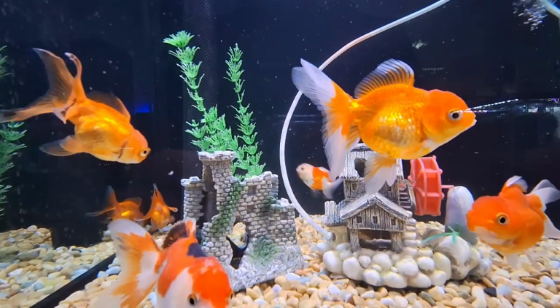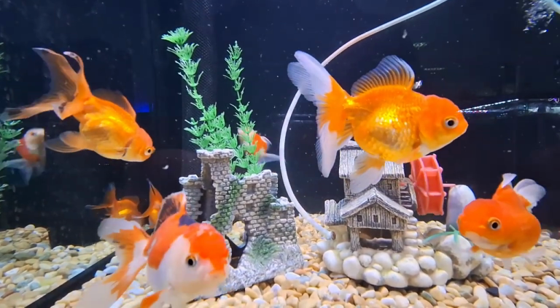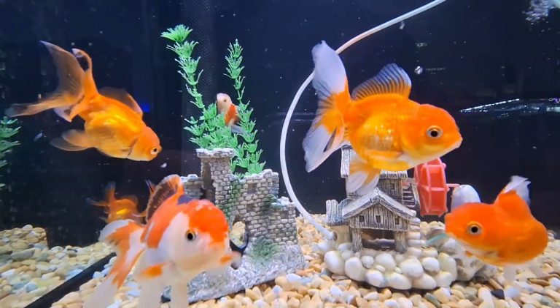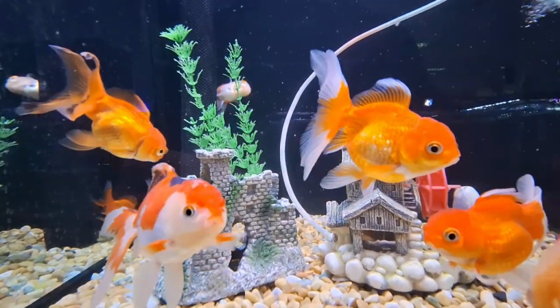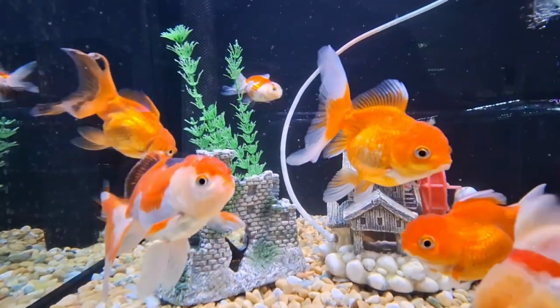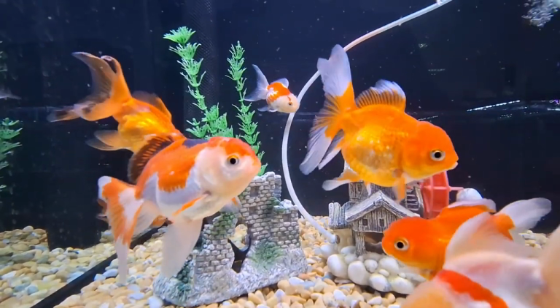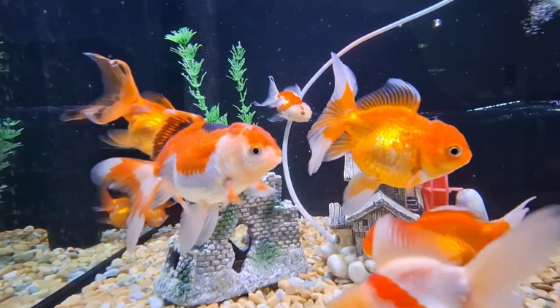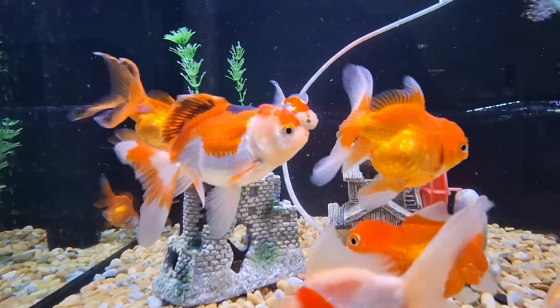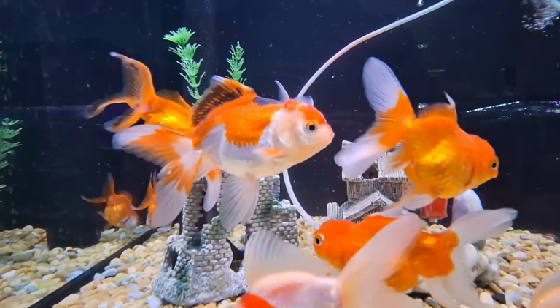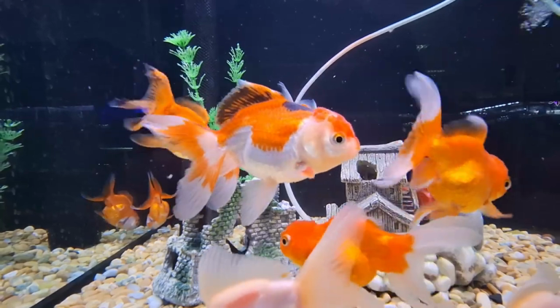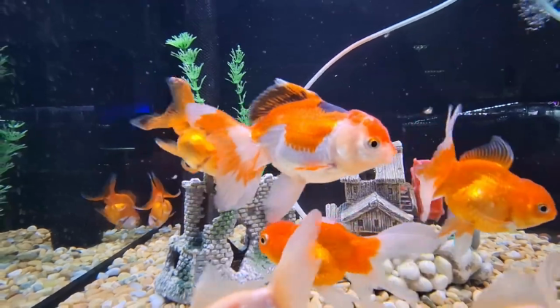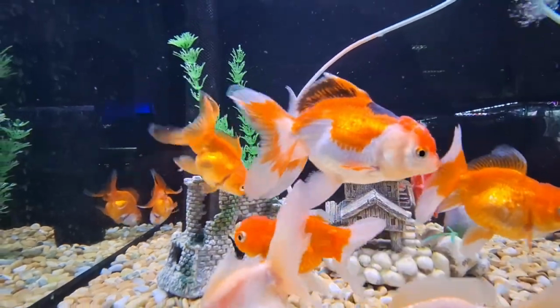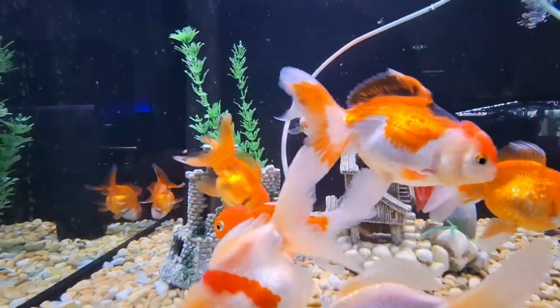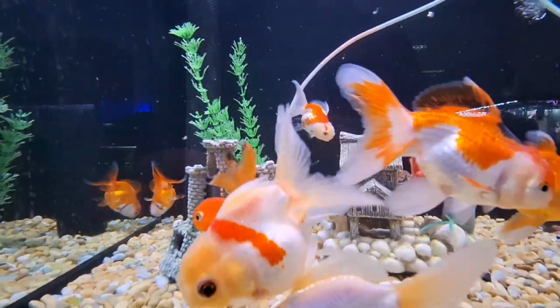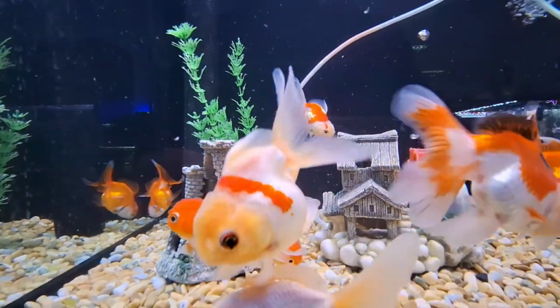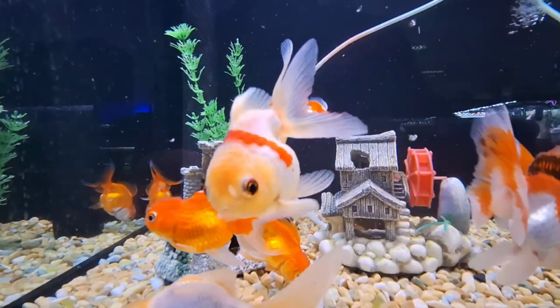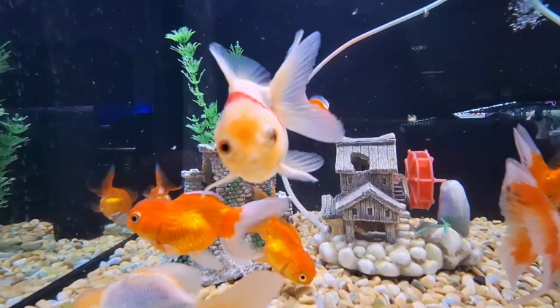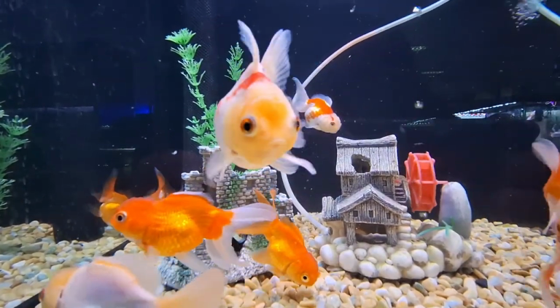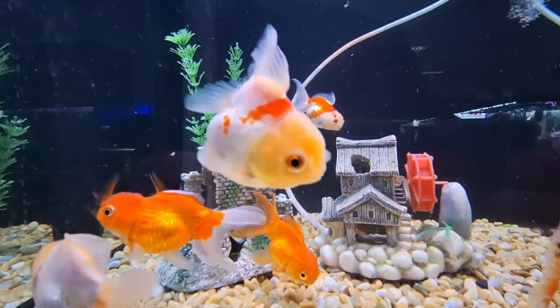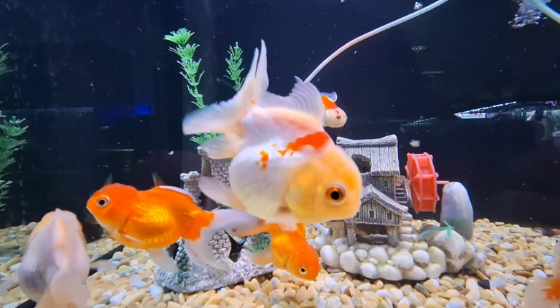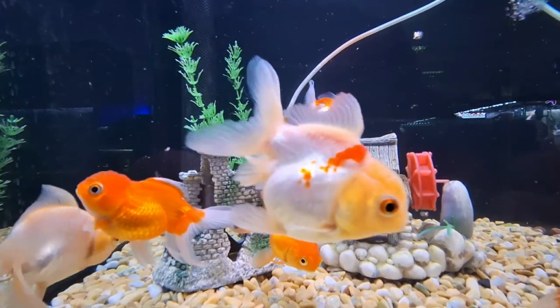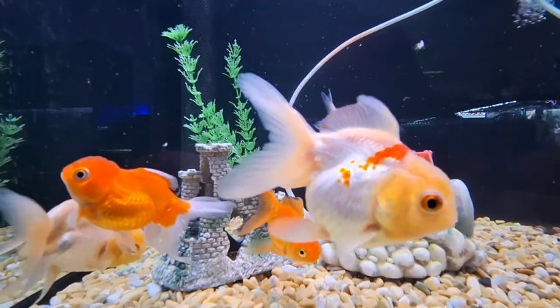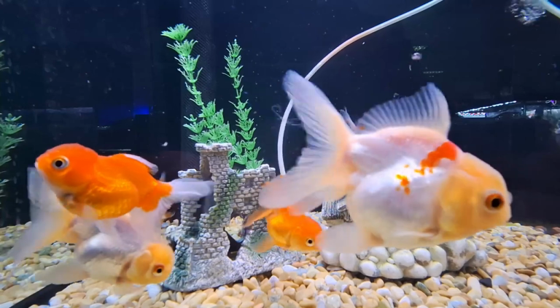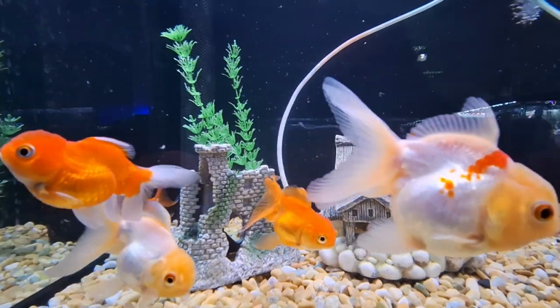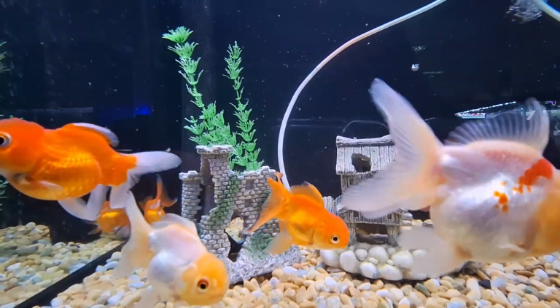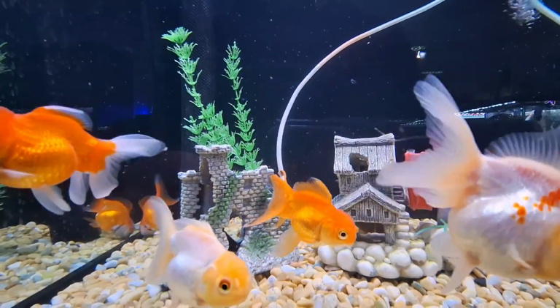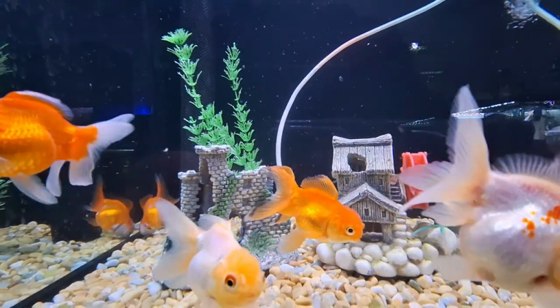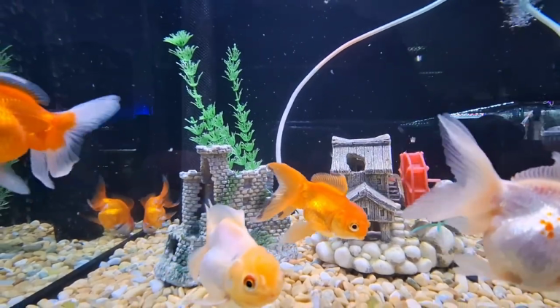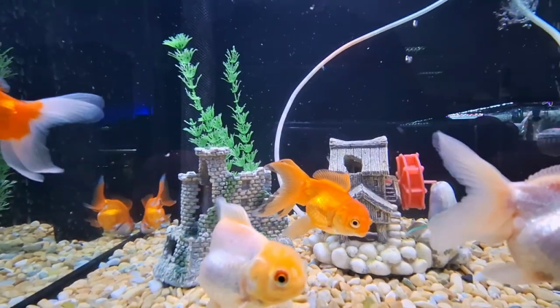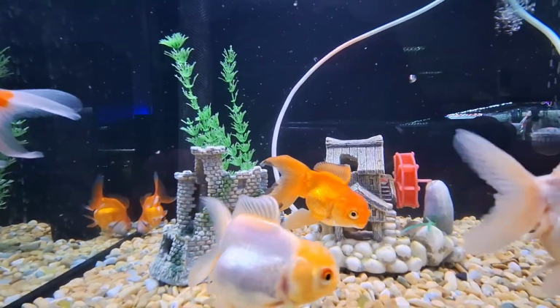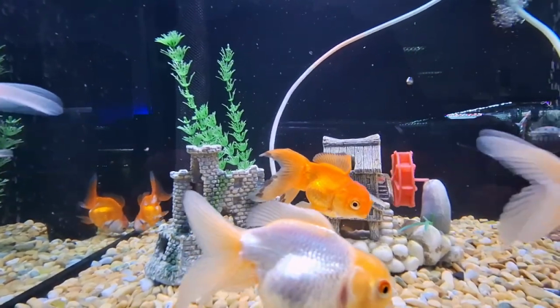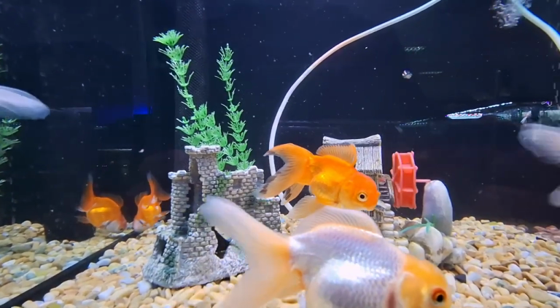Goldfish released into the wild have become an invasive pest in parts of North America. Native to China, the goldfish is a relatively small member of the carp family, which also includes the Prussian carp and the Crucian carp.